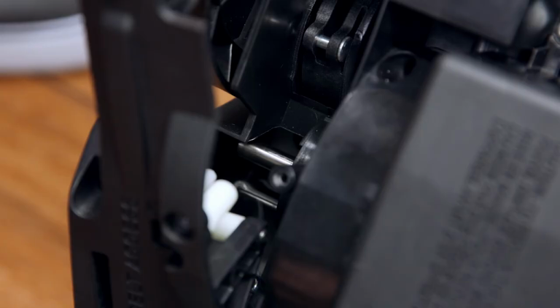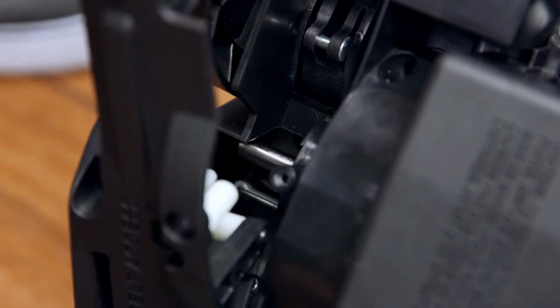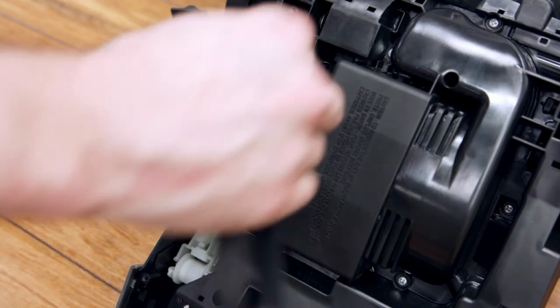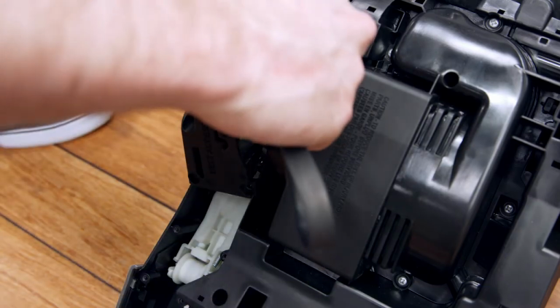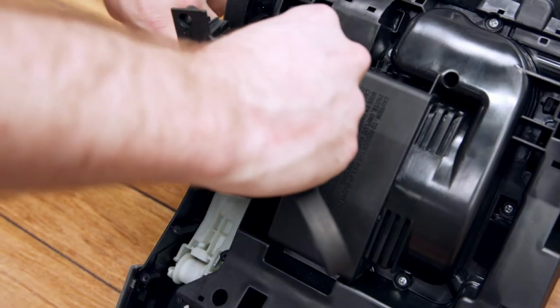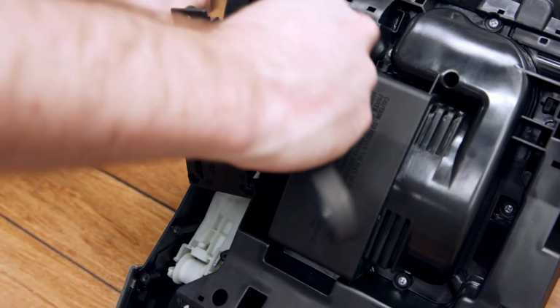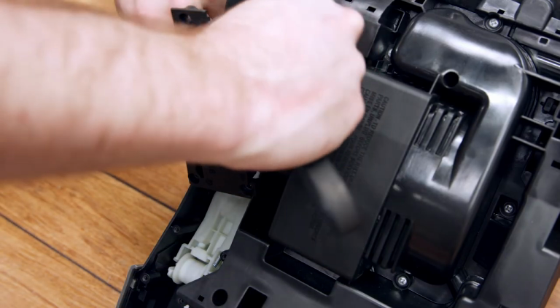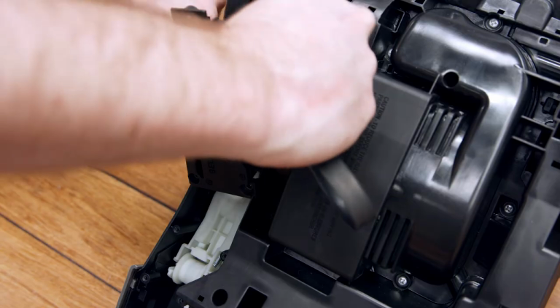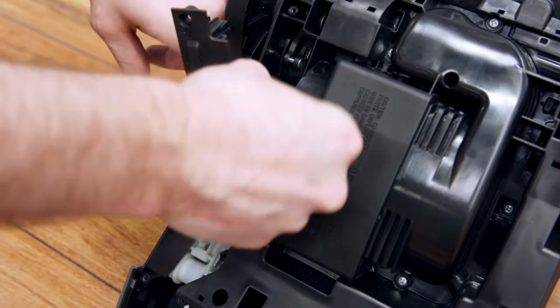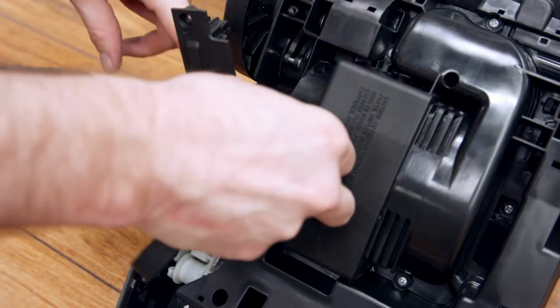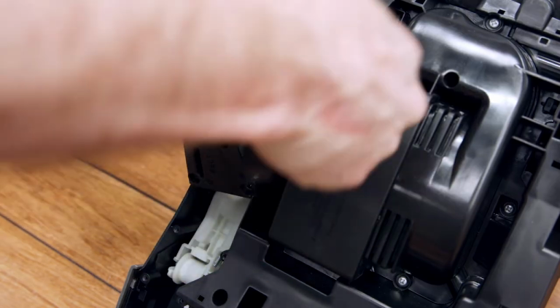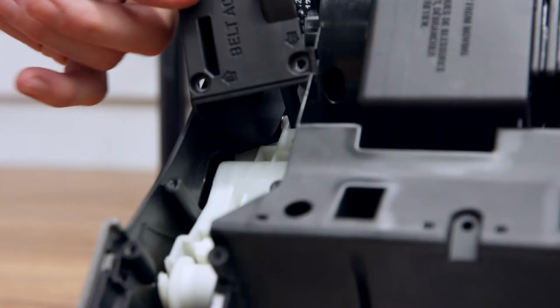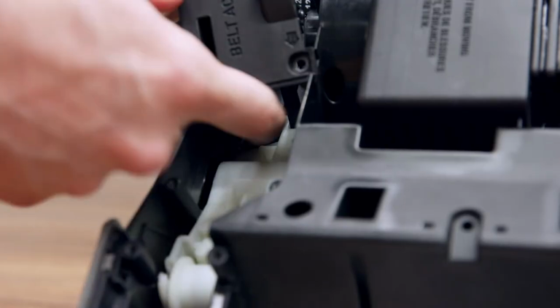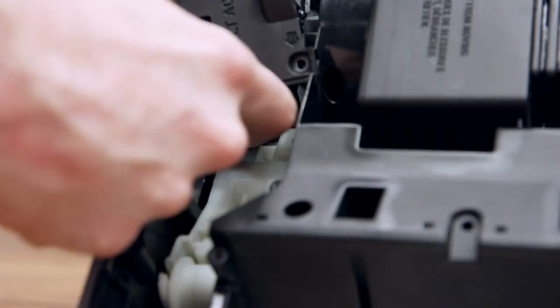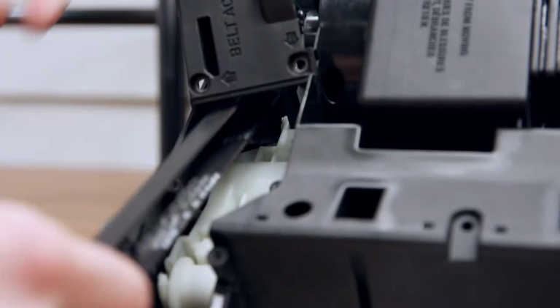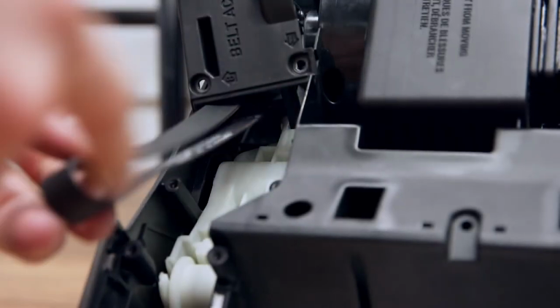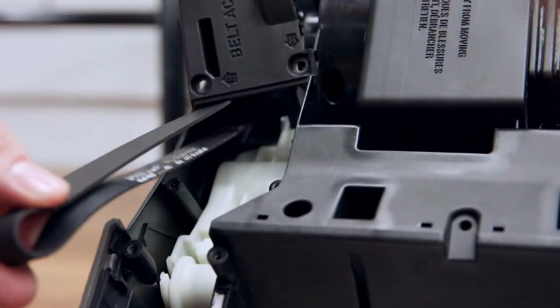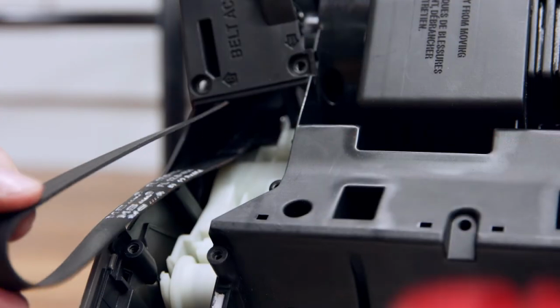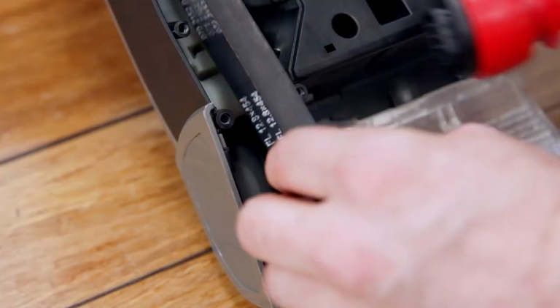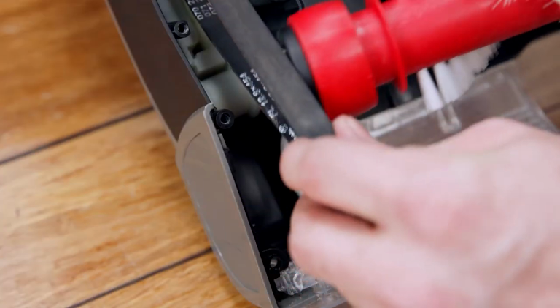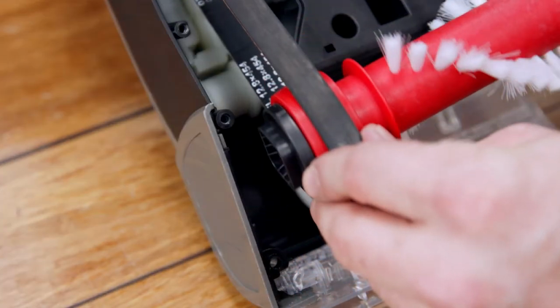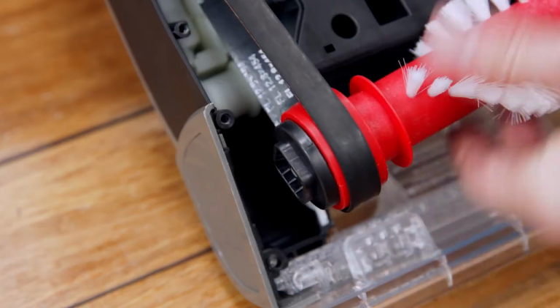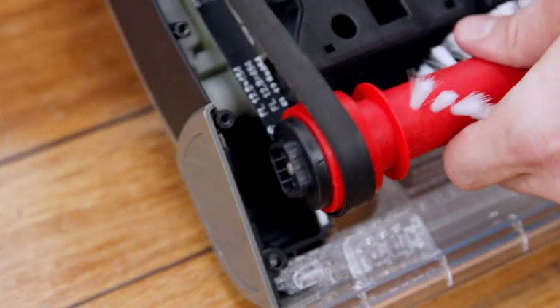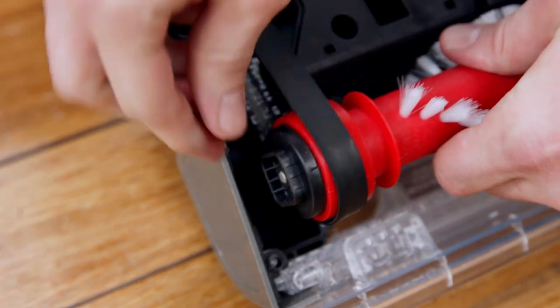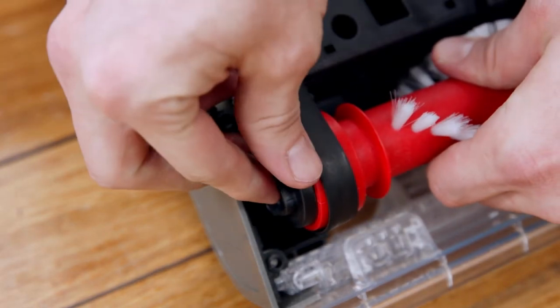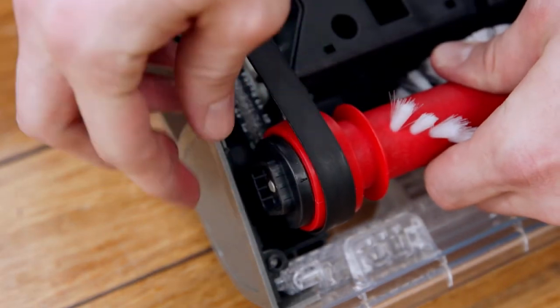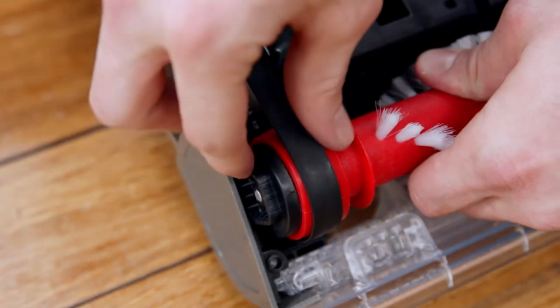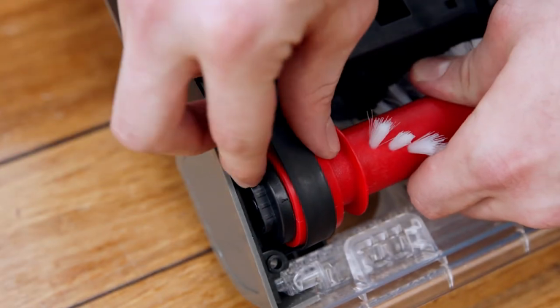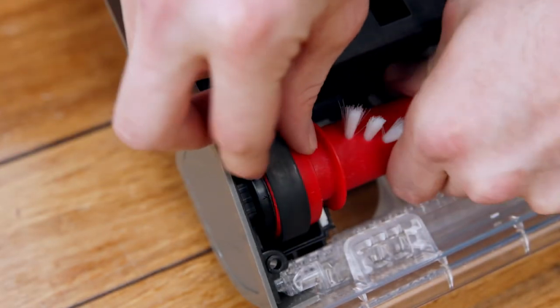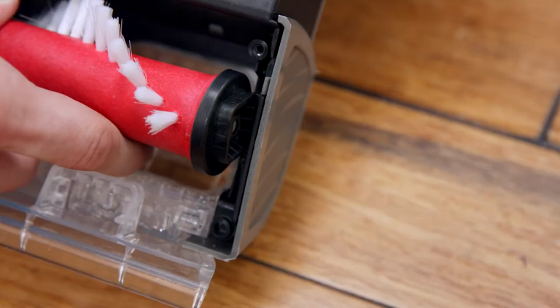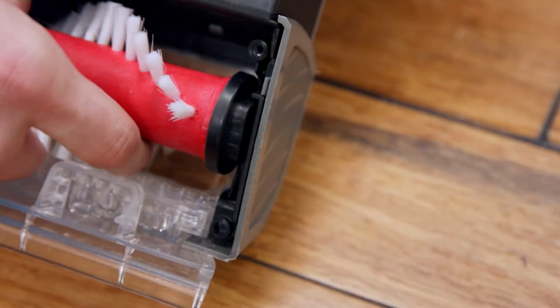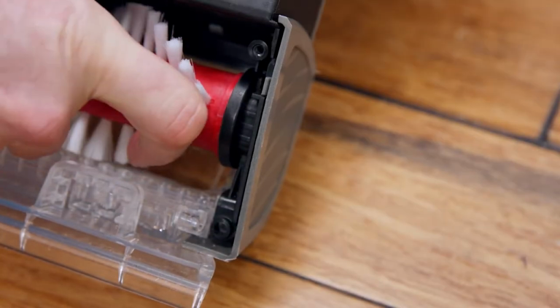To install a new one, wrap one end around the motor shaft, feed the other end underneath the rear belt access, and loop around the brush roll, then align the grooves on each end with the notches and push it into place.